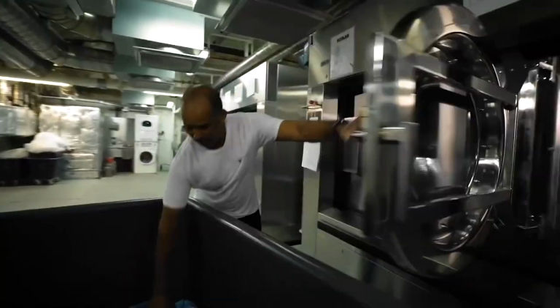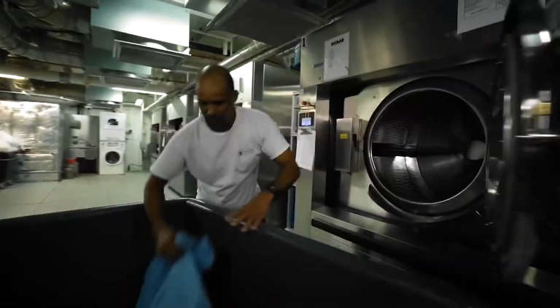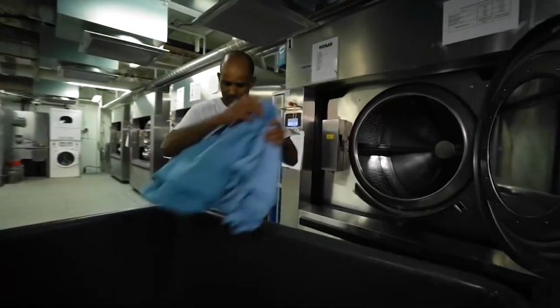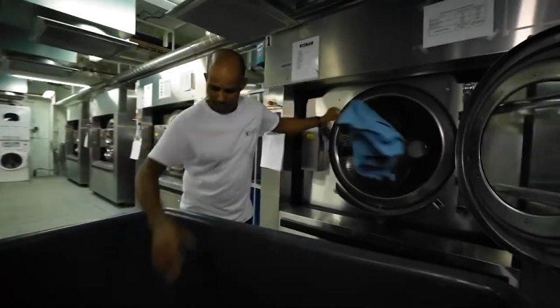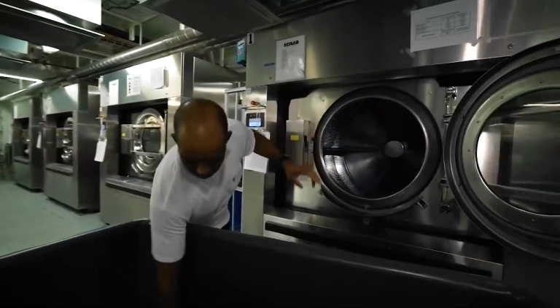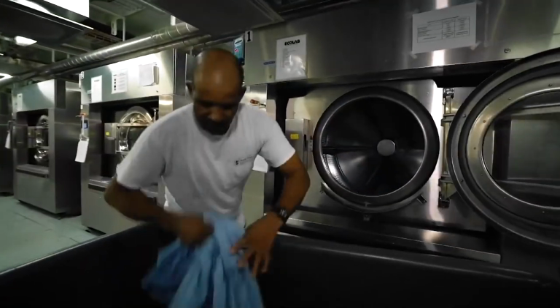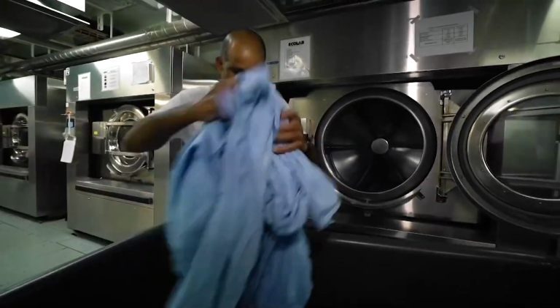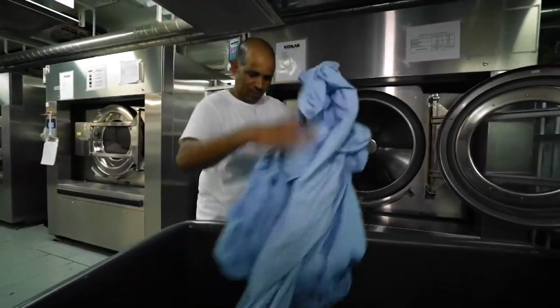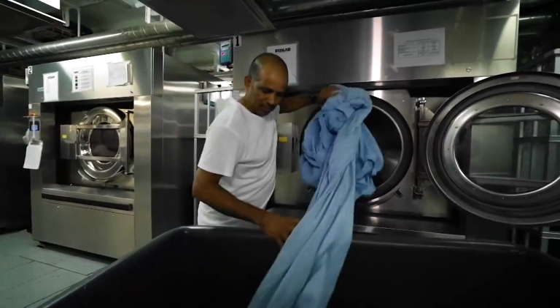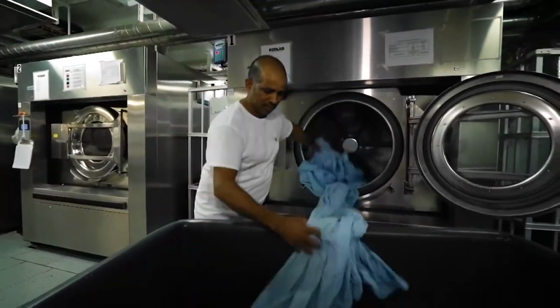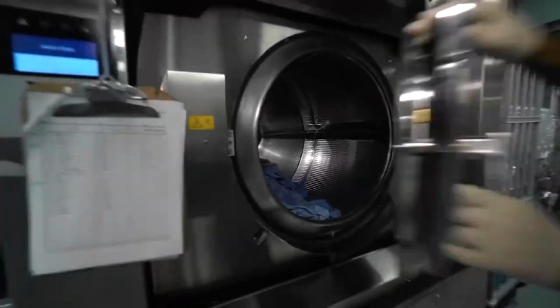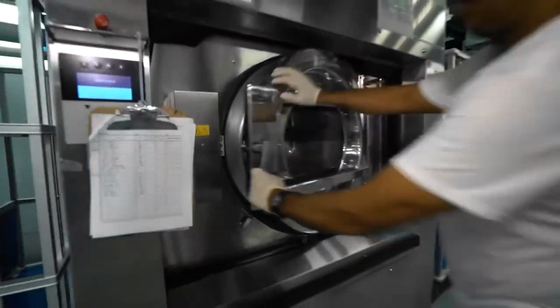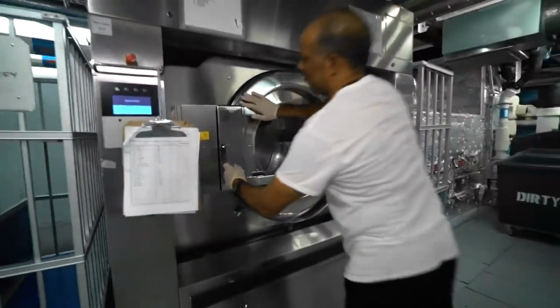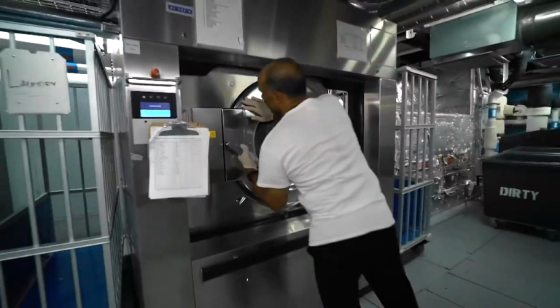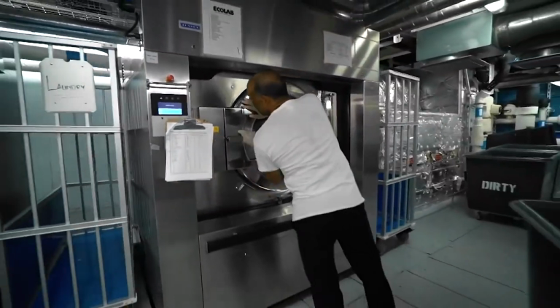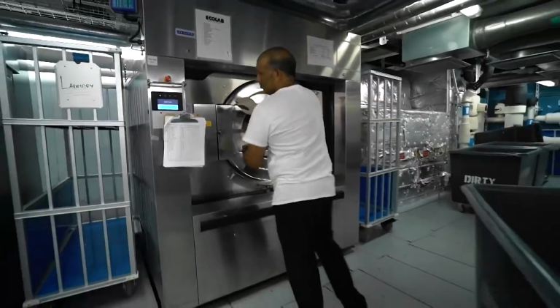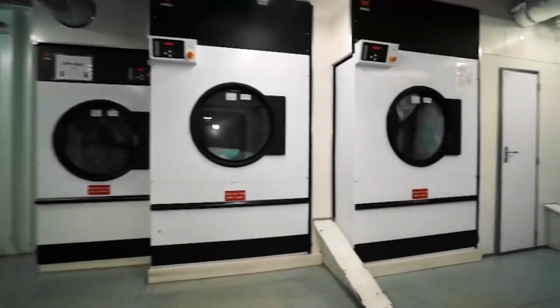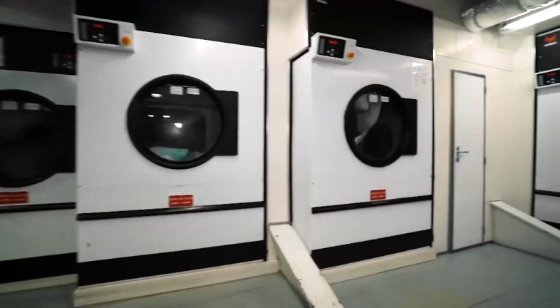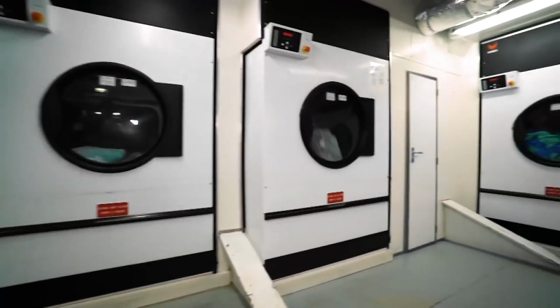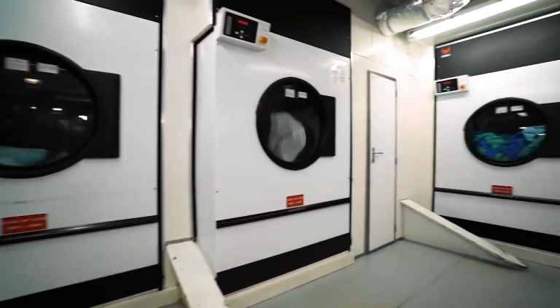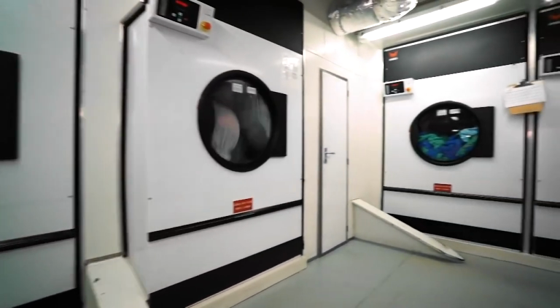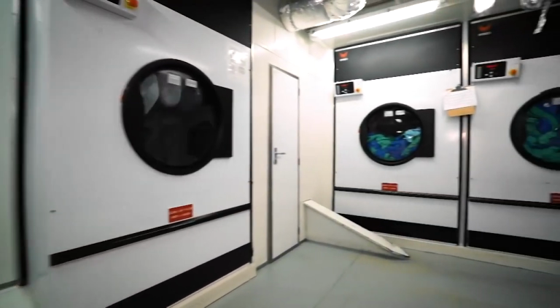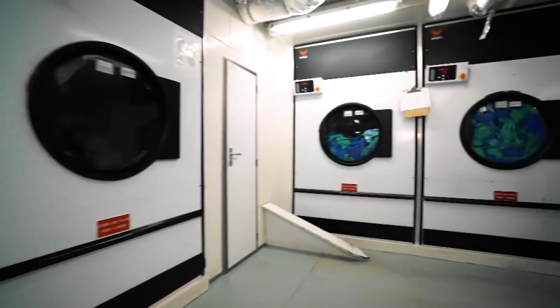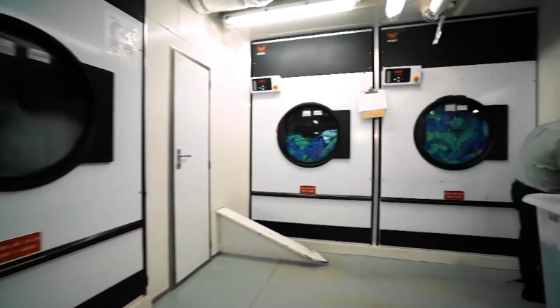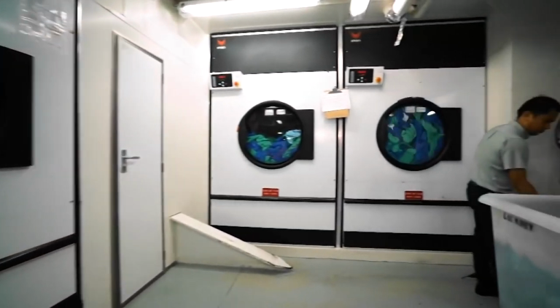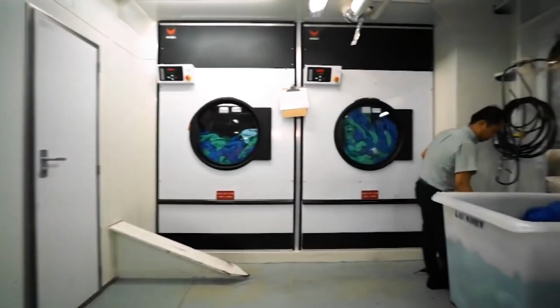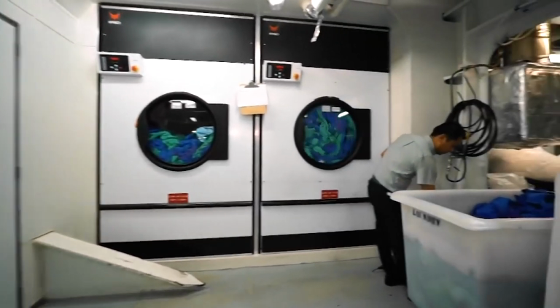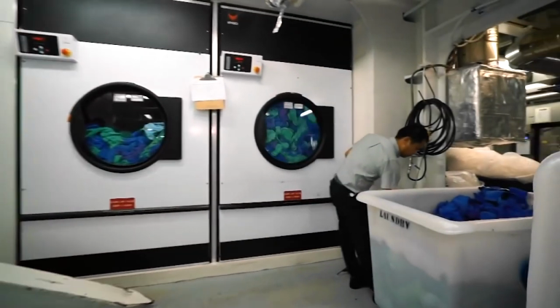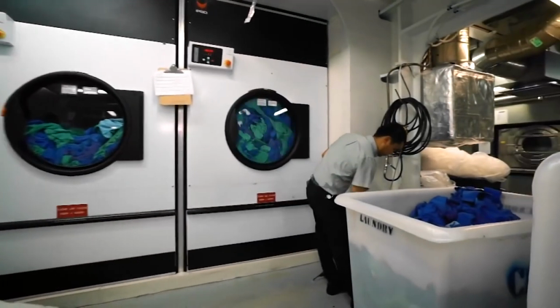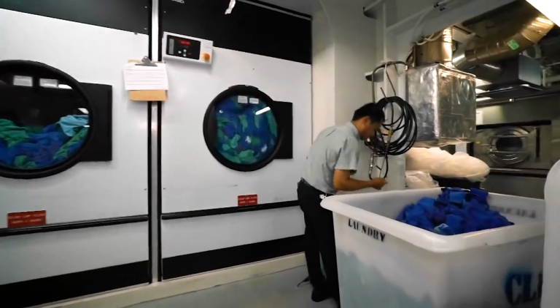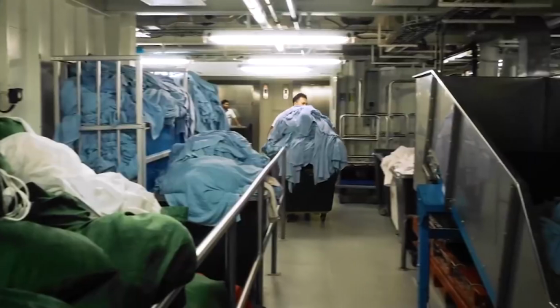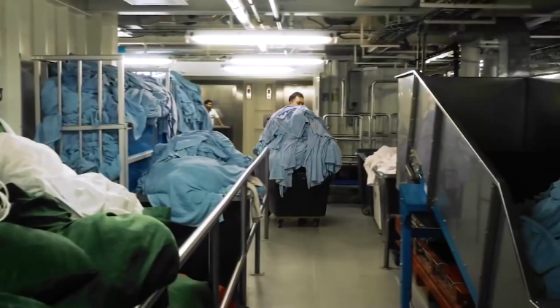Here about 10,000 towels are washed every day. They also try to automate this process as much as possible. Housekeepers collect dirty towels from the rooms, sort them by color, and send them to the laundry decks.